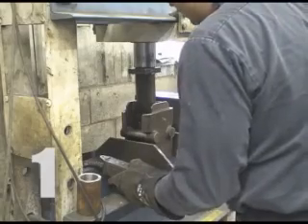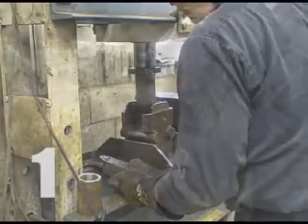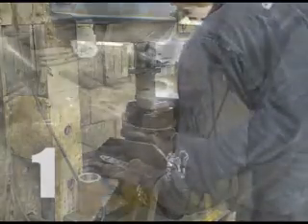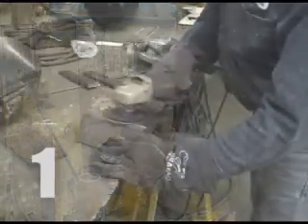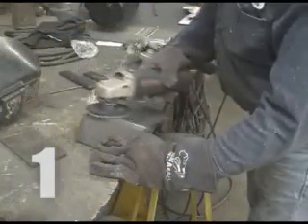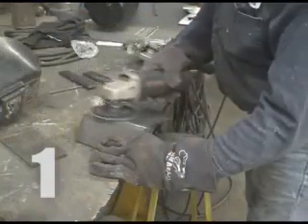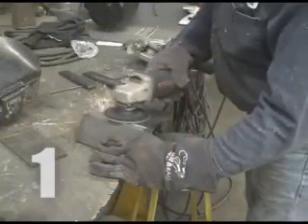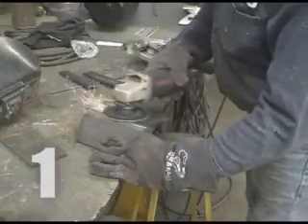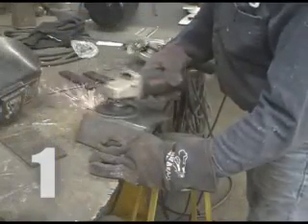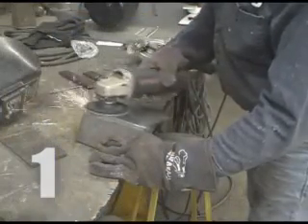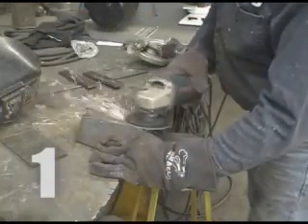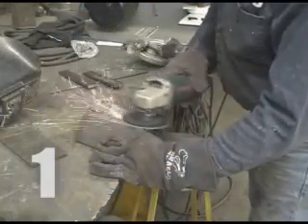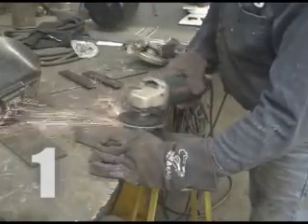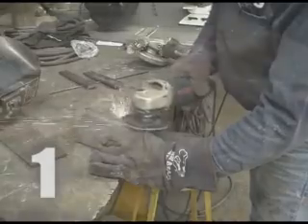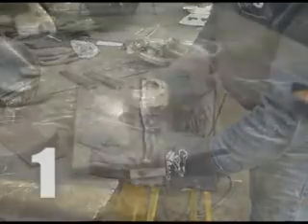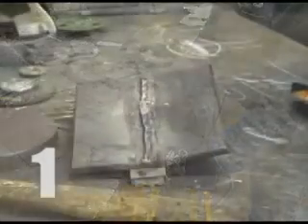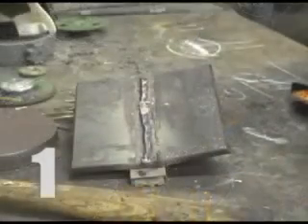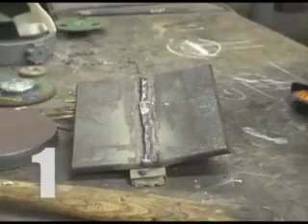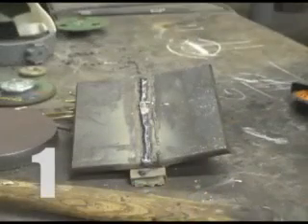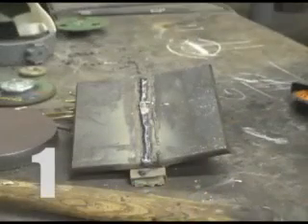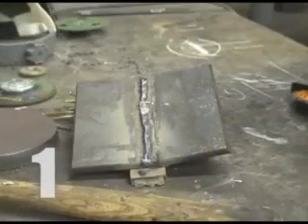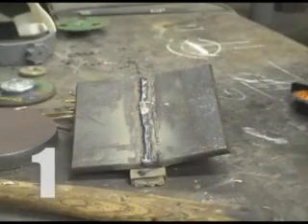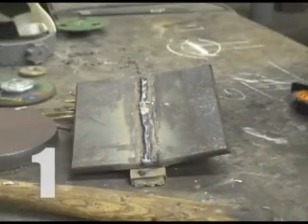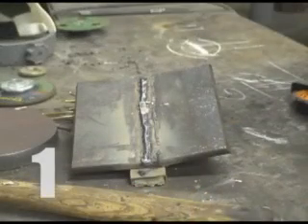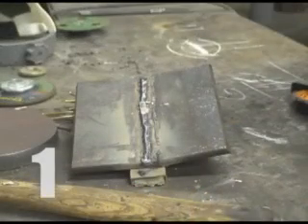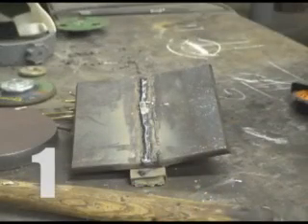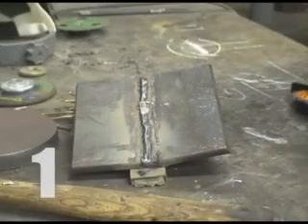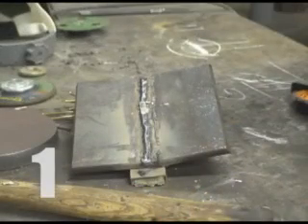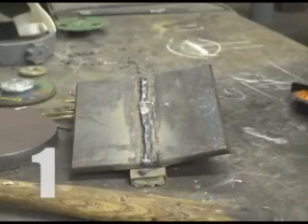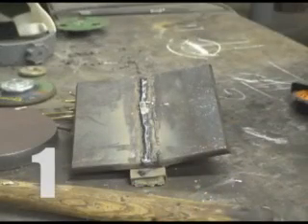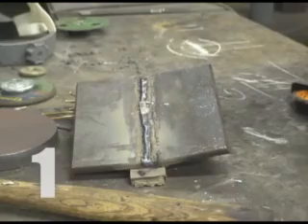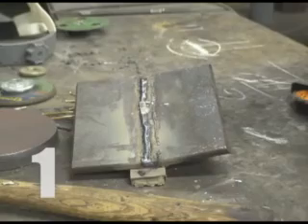Each piece of plate will be beveled at a 22.5 degree angle. Two beveled plates side by side make up one 45 degree angle. This is the weld joint.